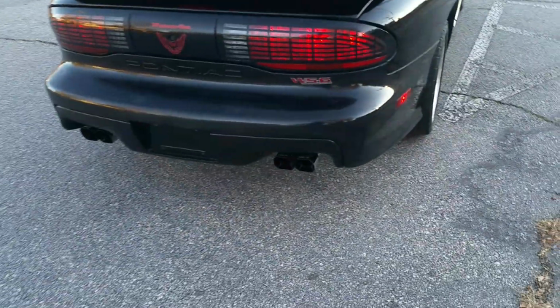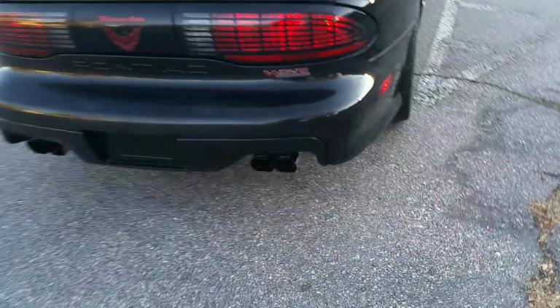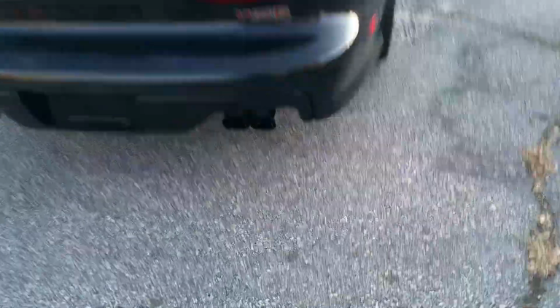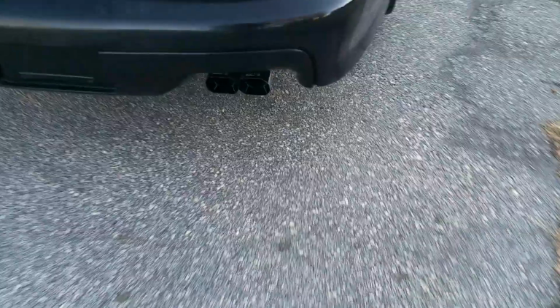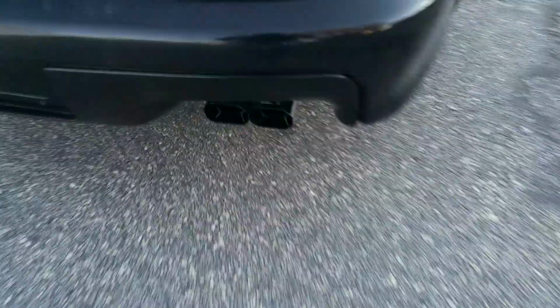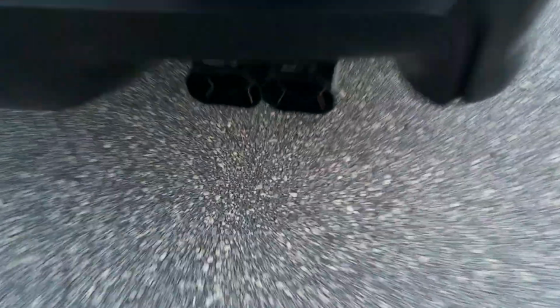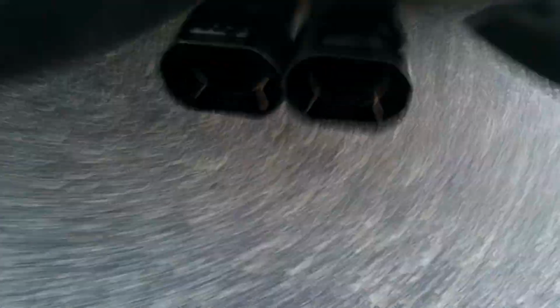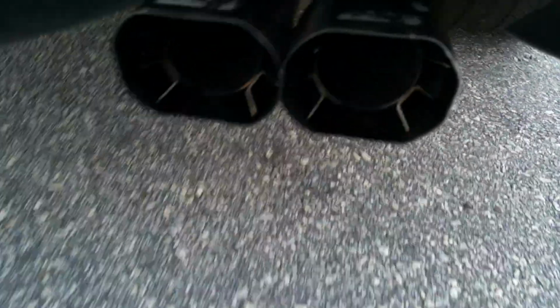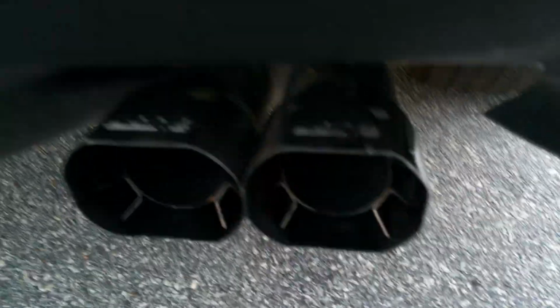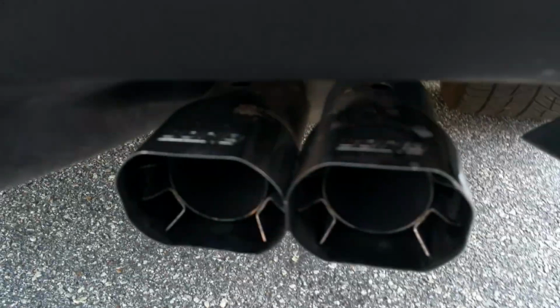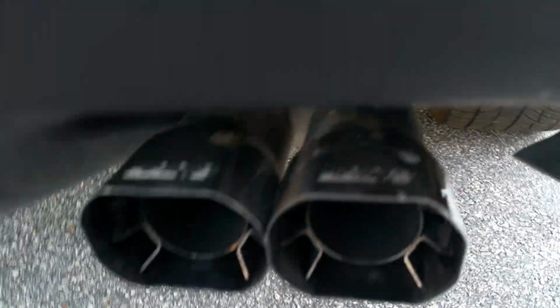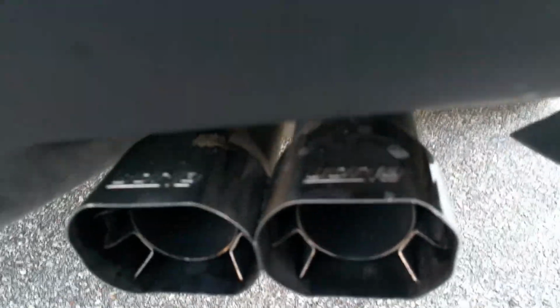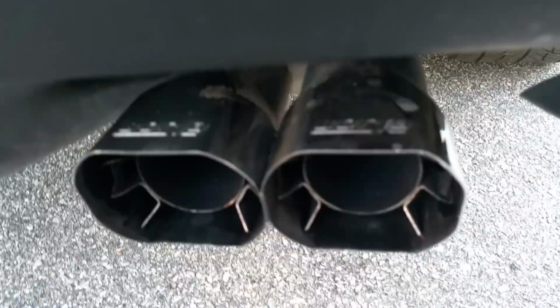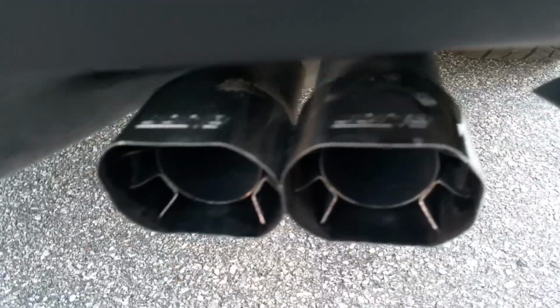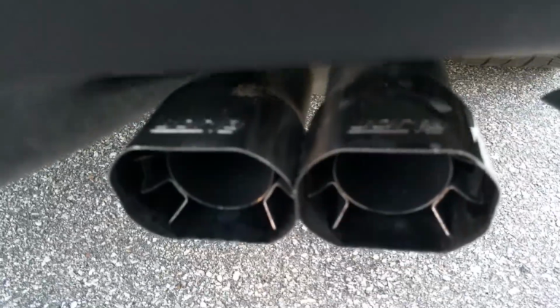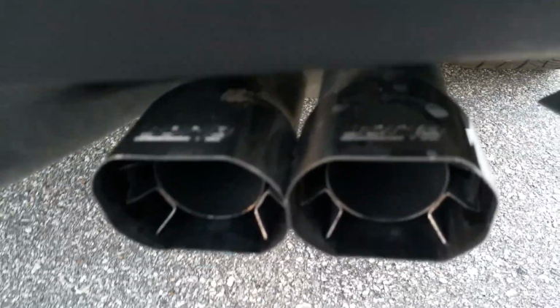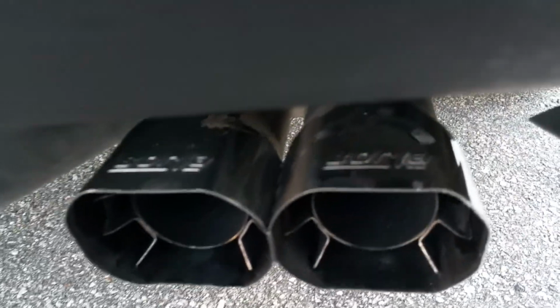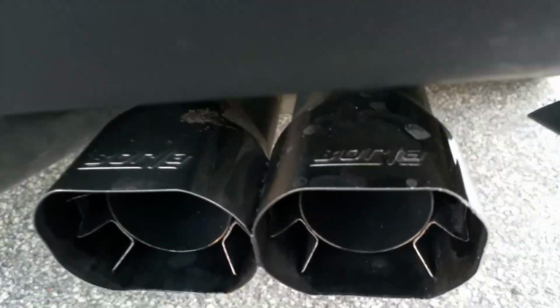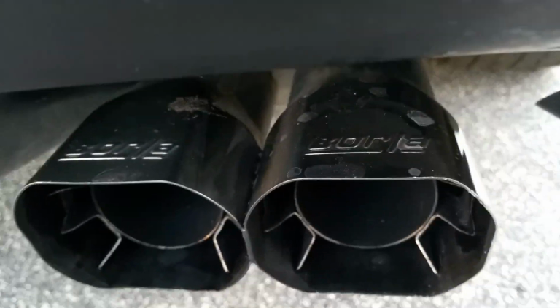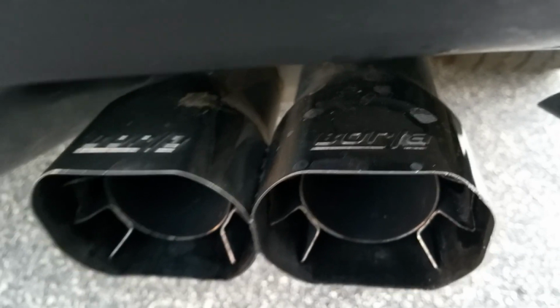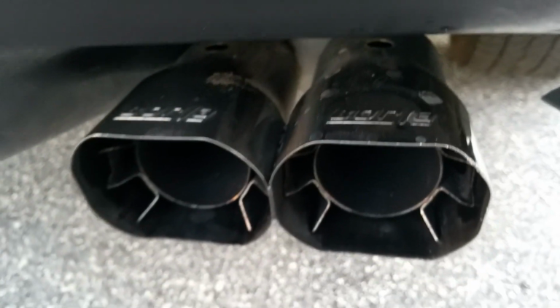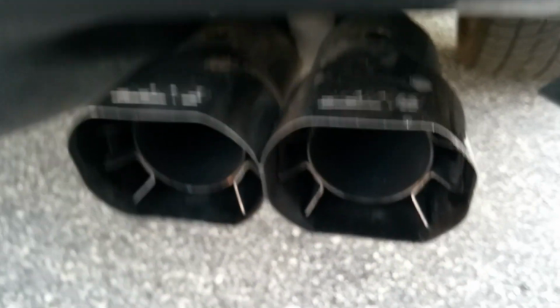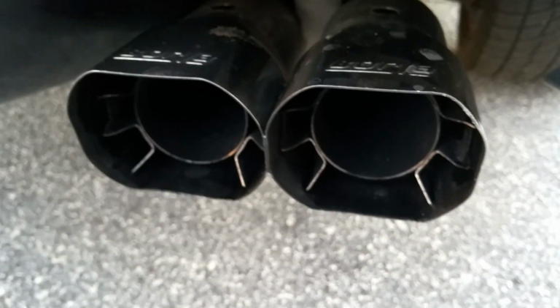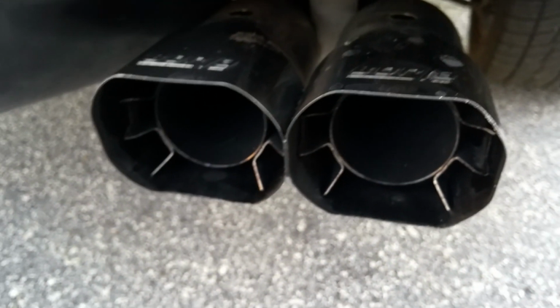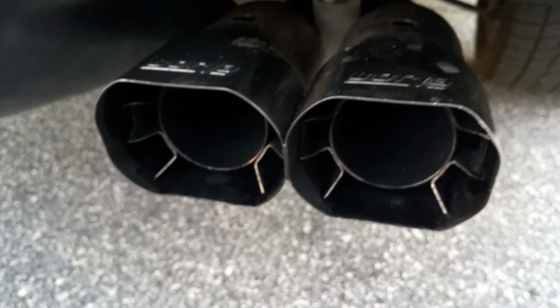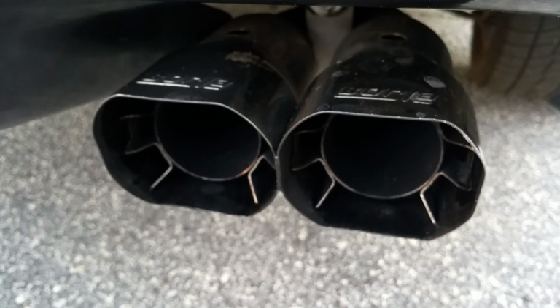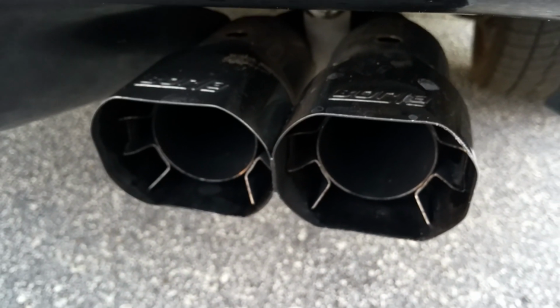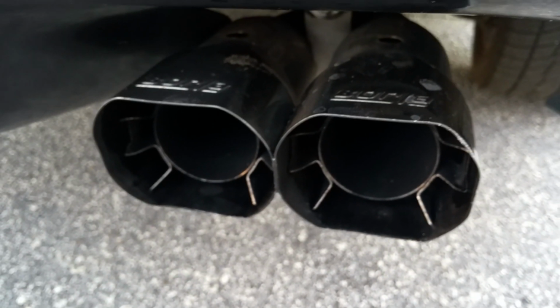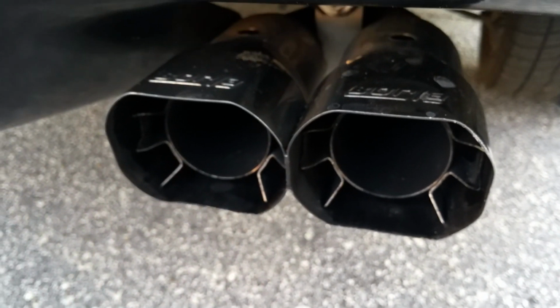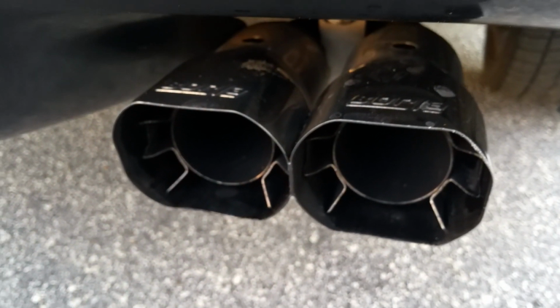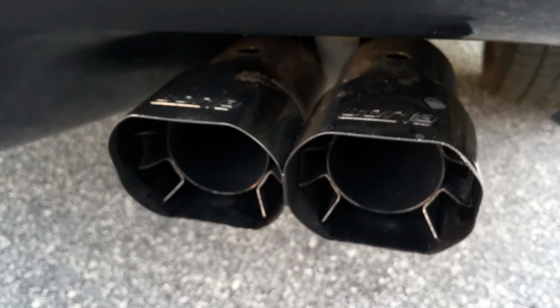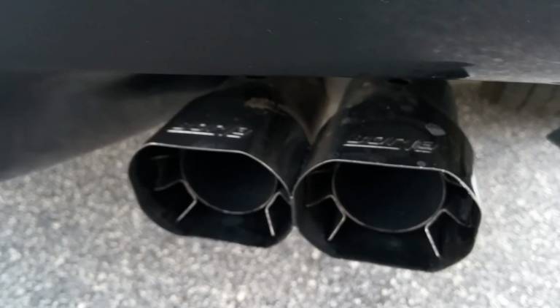The car does have a Borla exhaust. I believe the exhaust is about two years old.